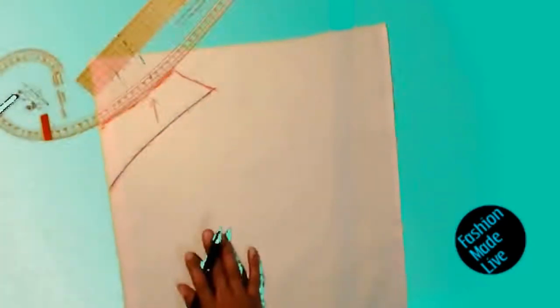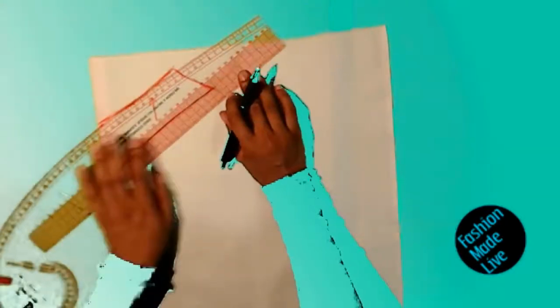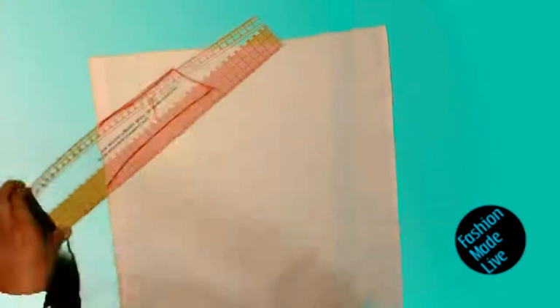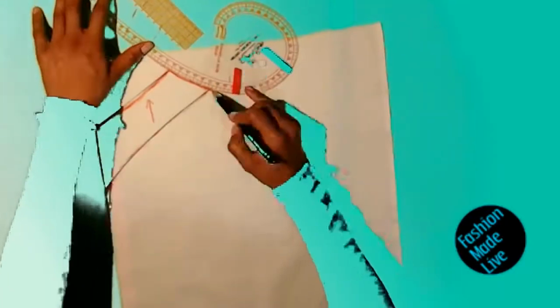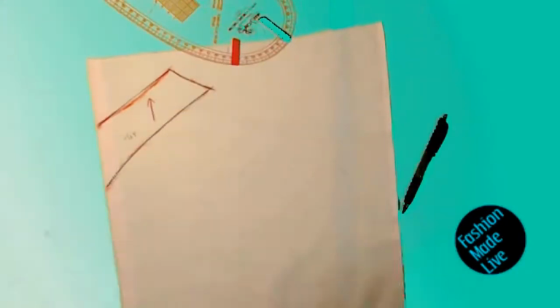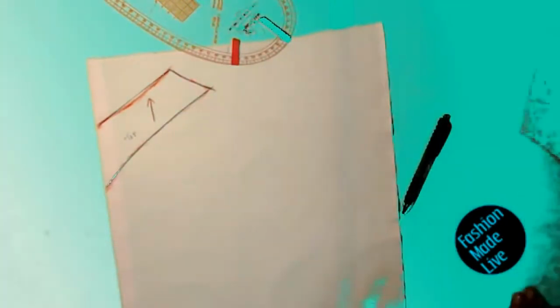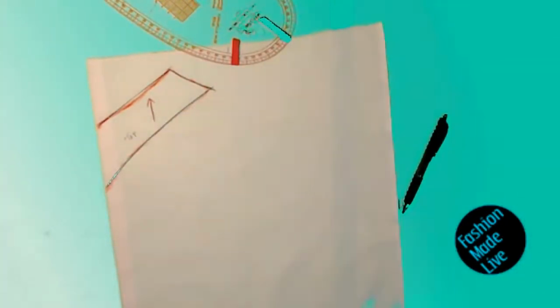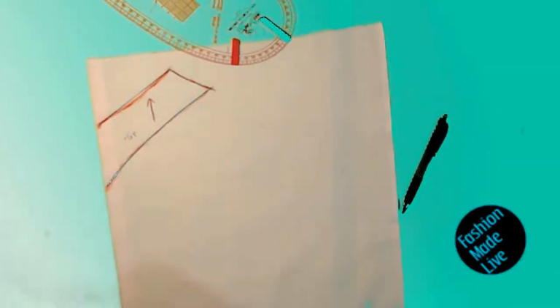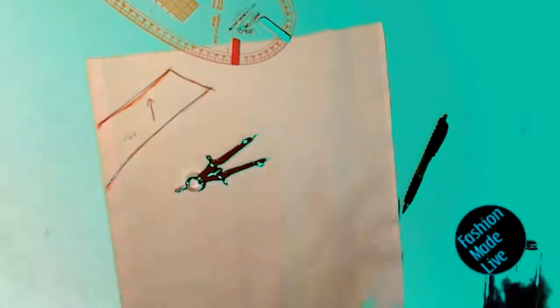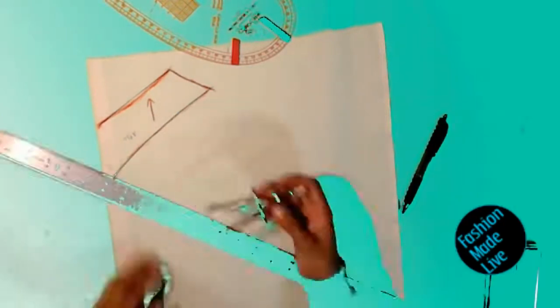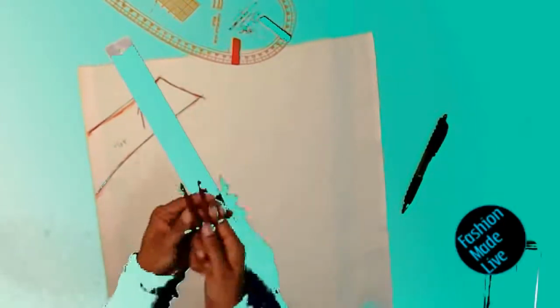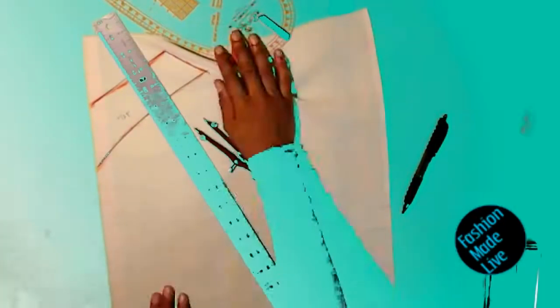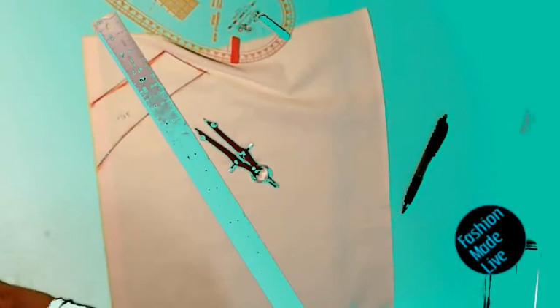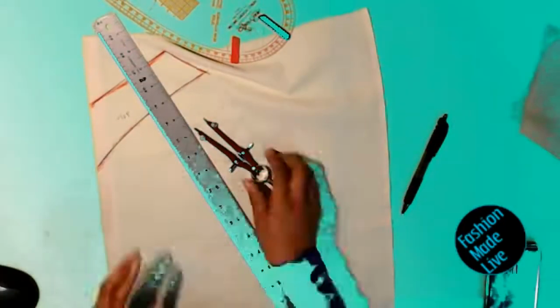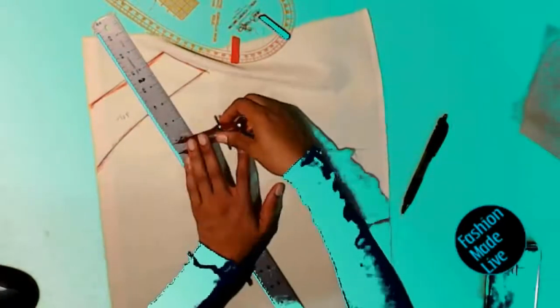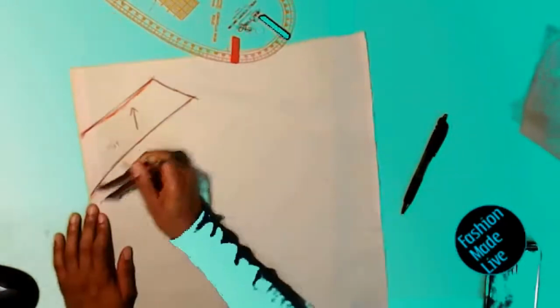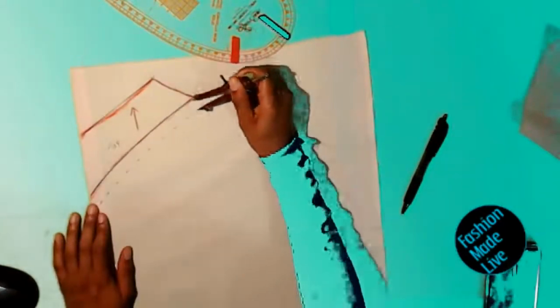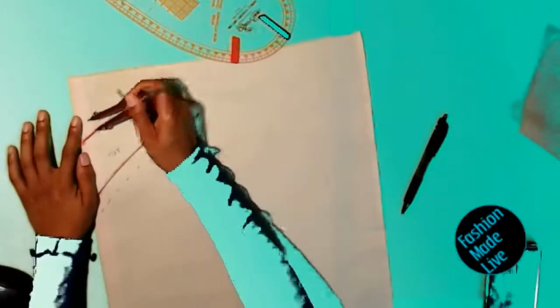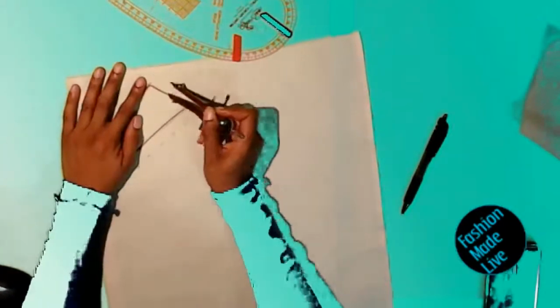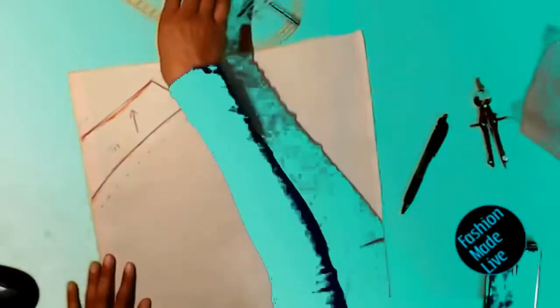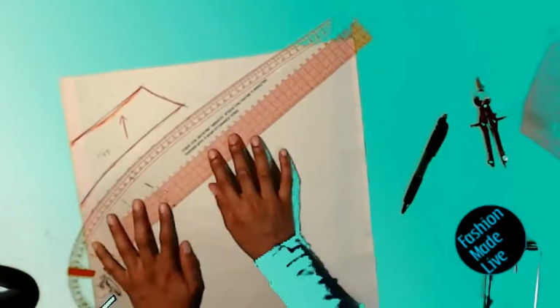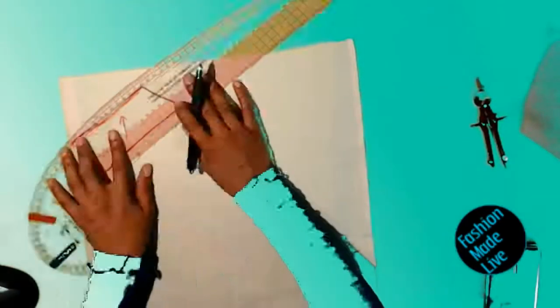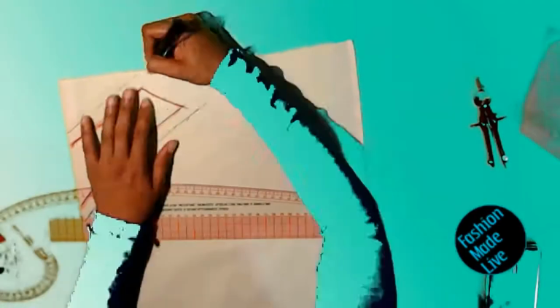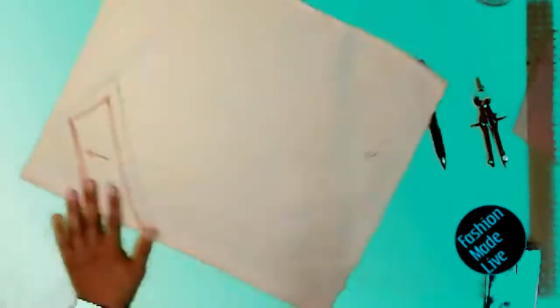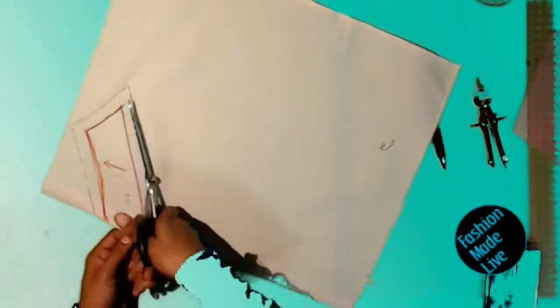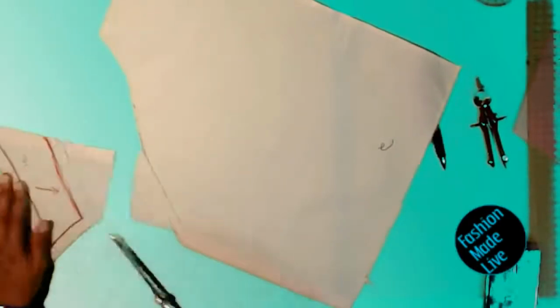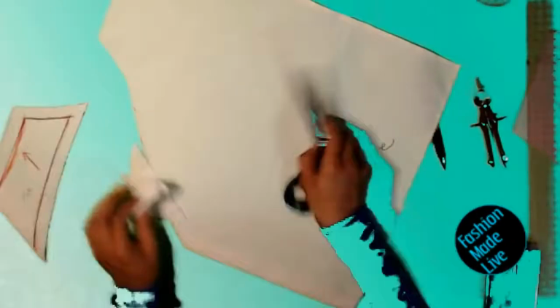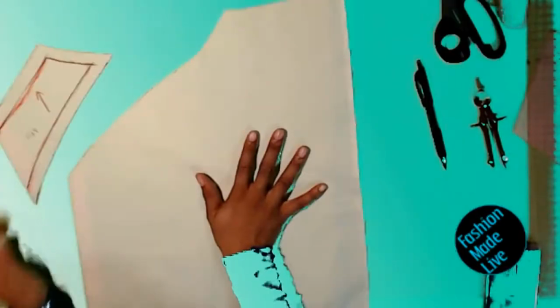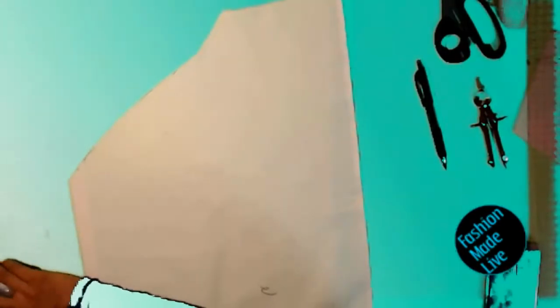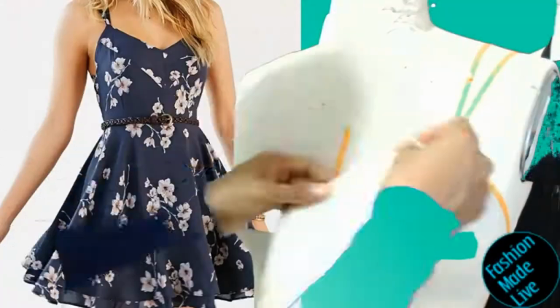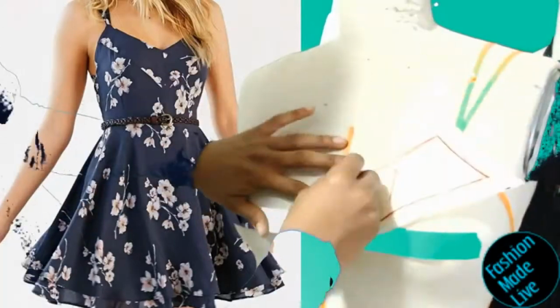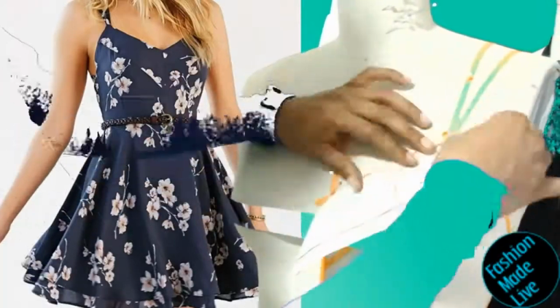Now I'm going to use my ruler to true the shape. I'm also going to use a locking compass to add in my 5/8 inch seam allowance. Why a locking compass? Because it's efficient as hell.